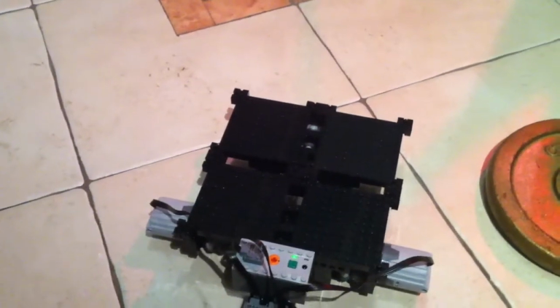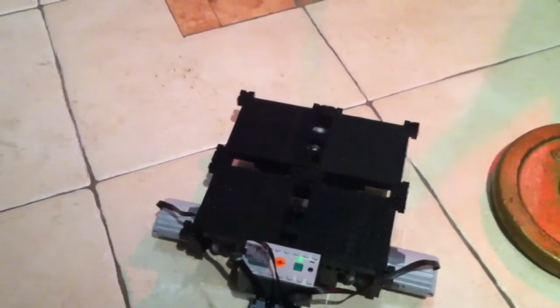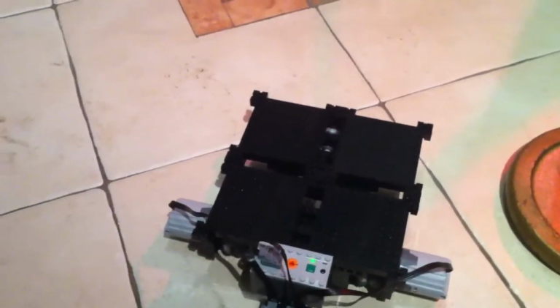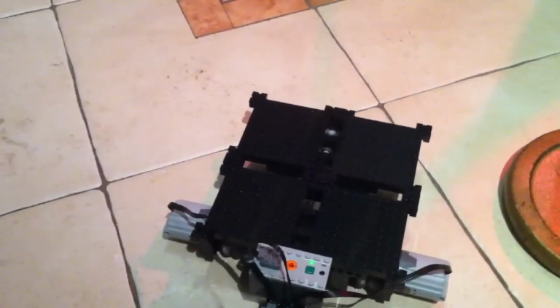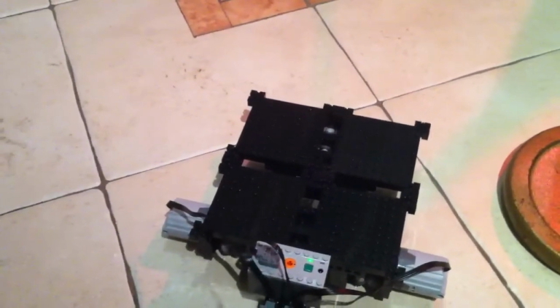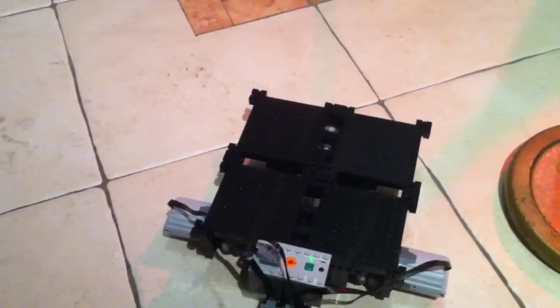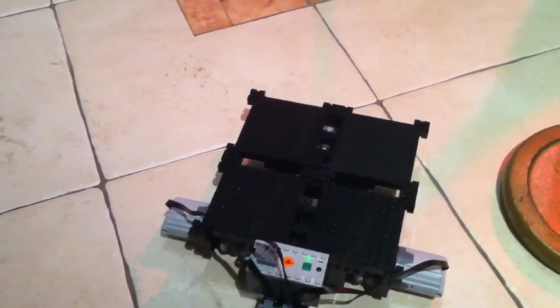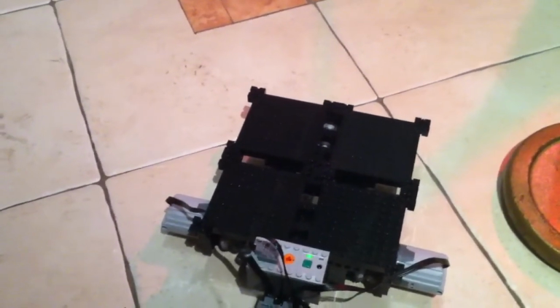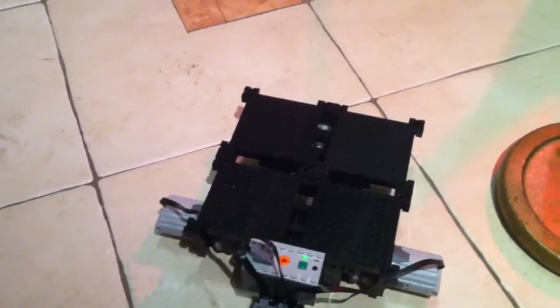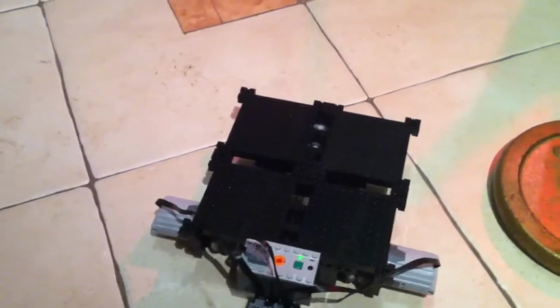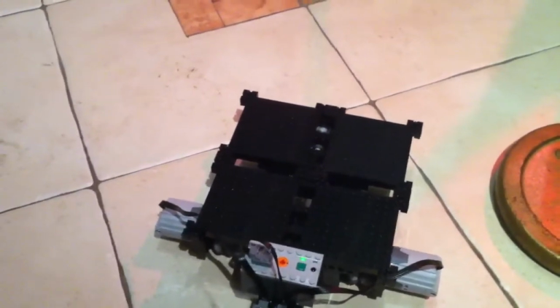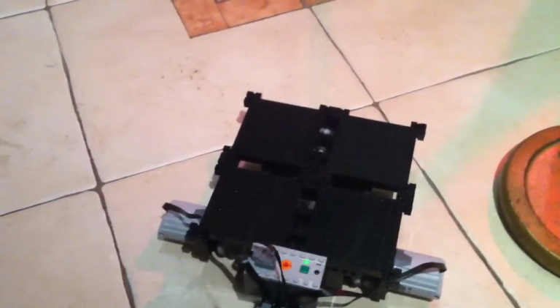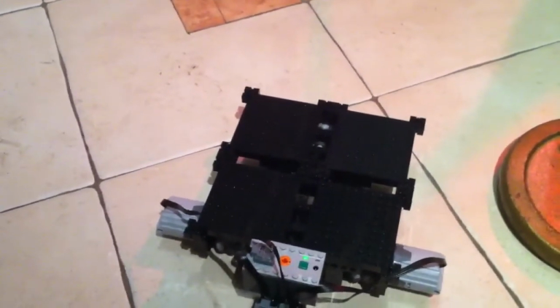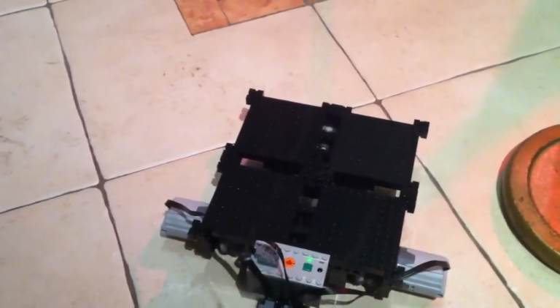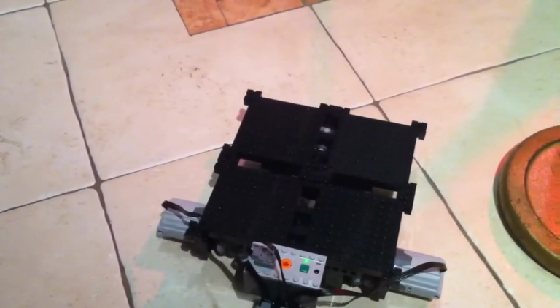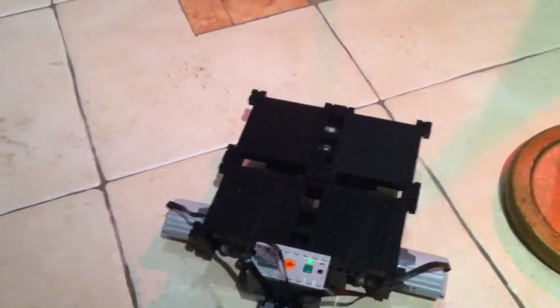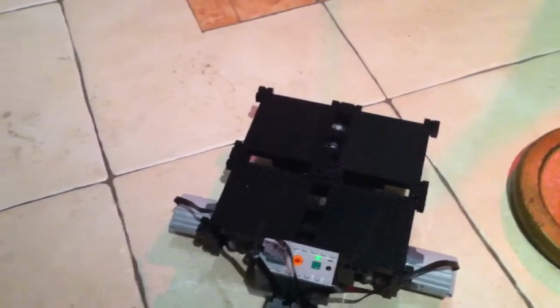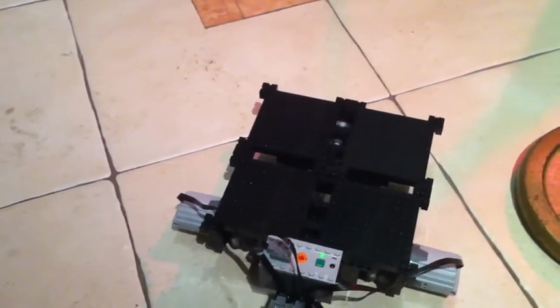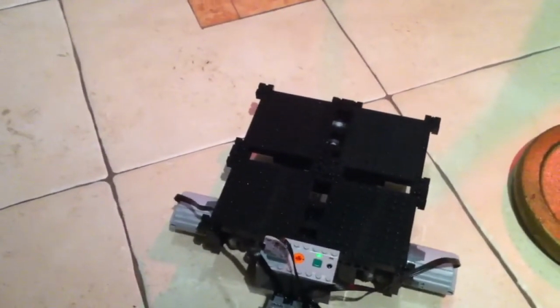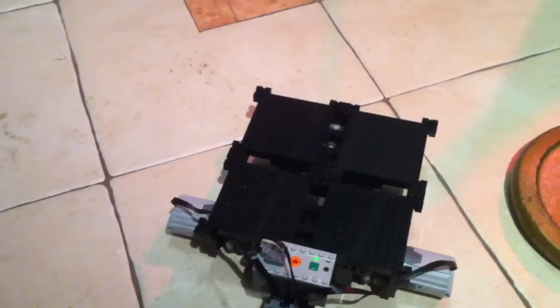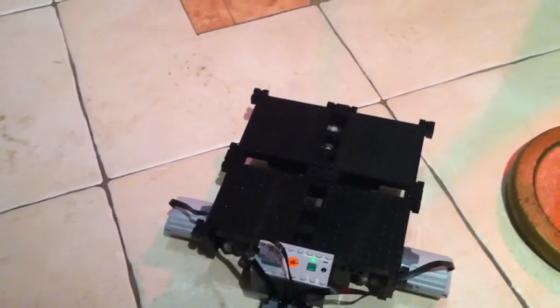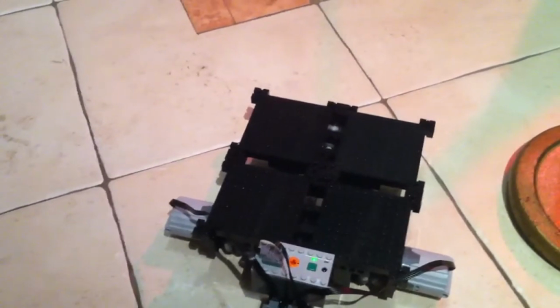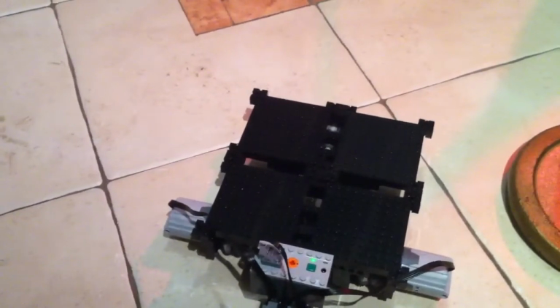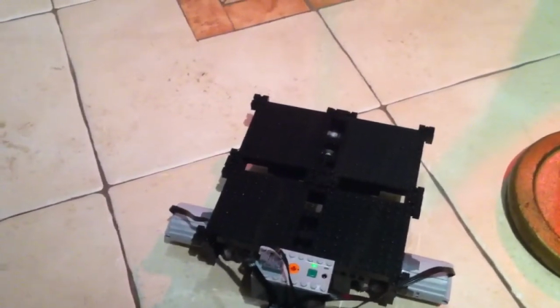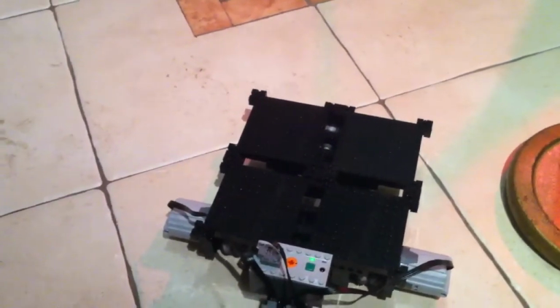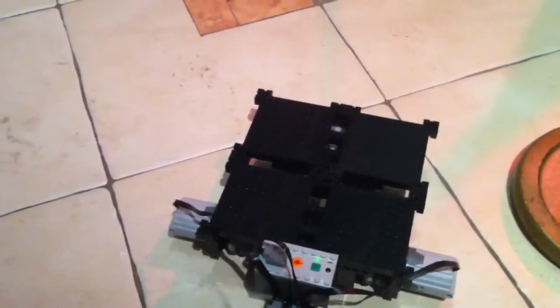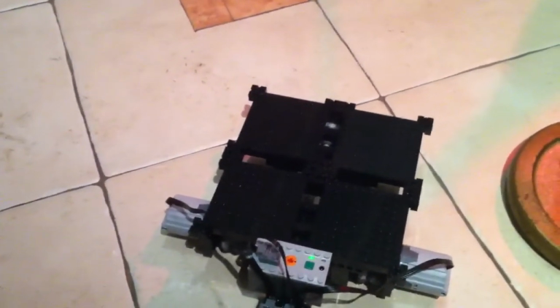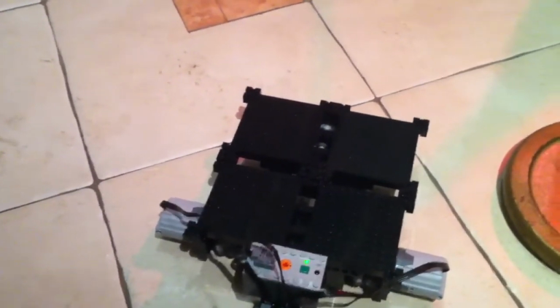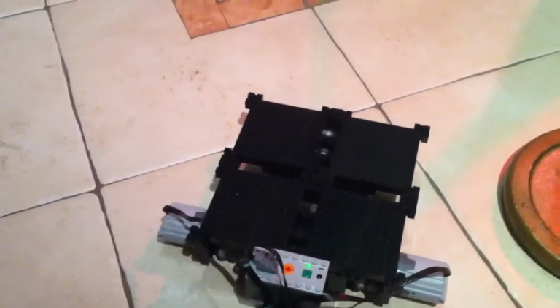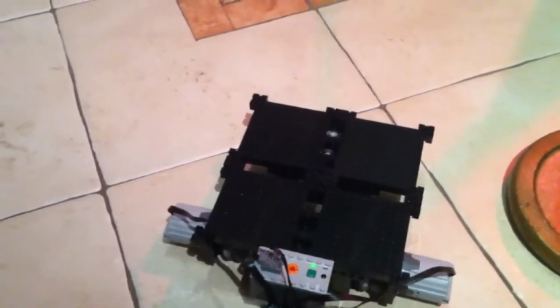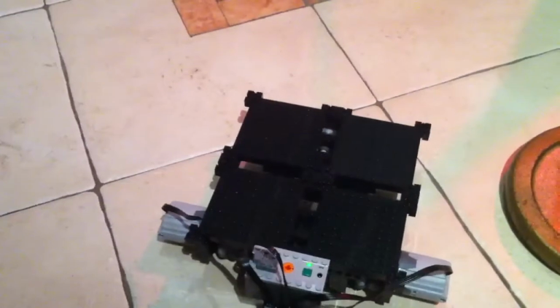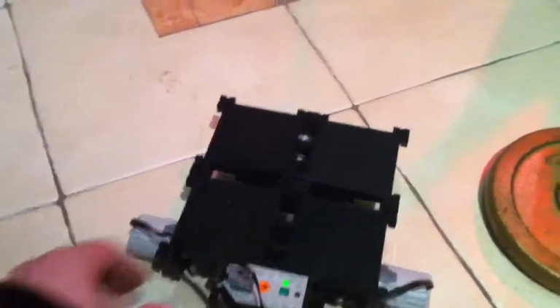Good evening. This is a video of some wheels I've just won off BotBench, which is owned by Xander. He sent me some lovely omnidirectional wheels by rotocaster.com.au.